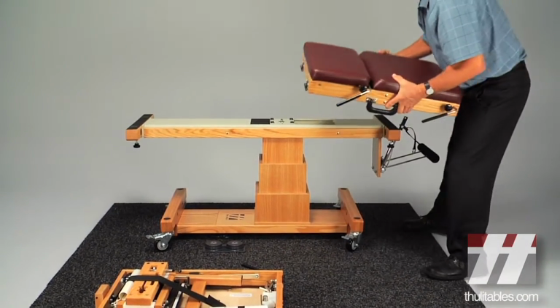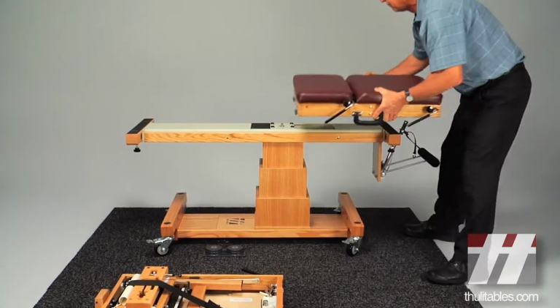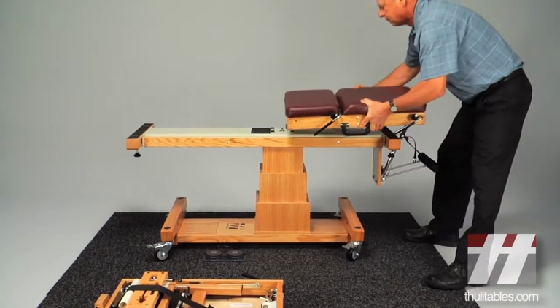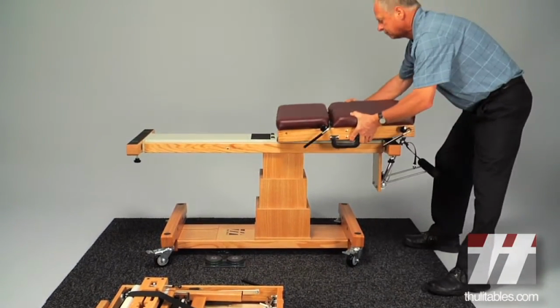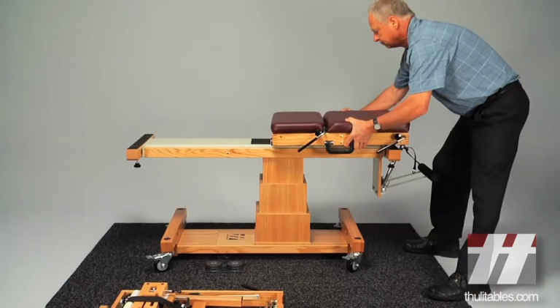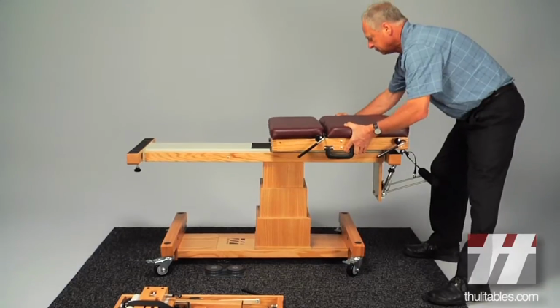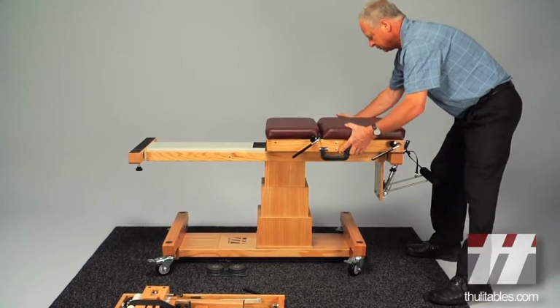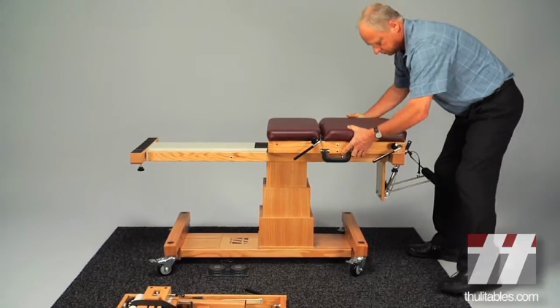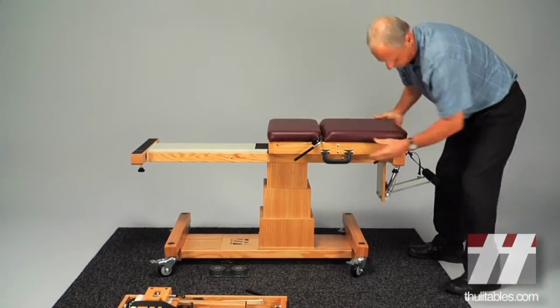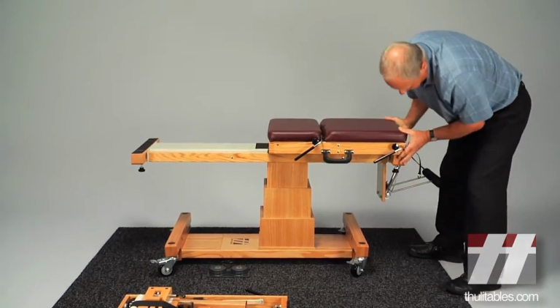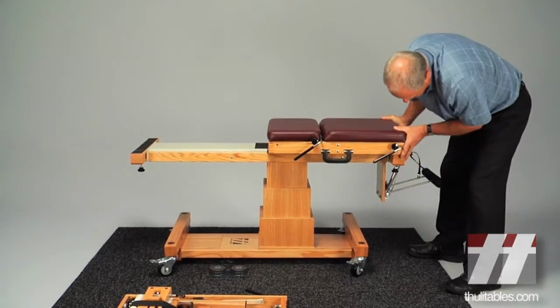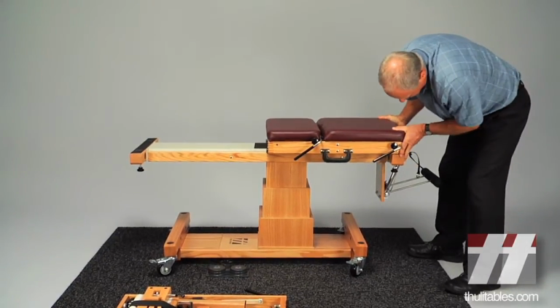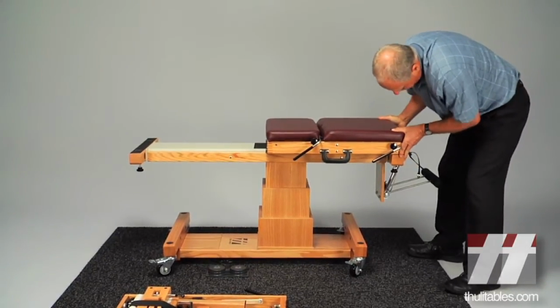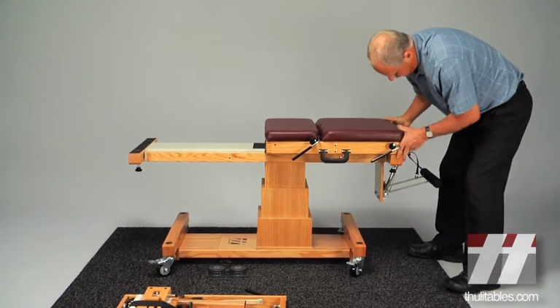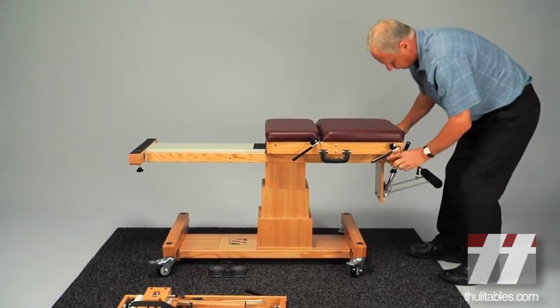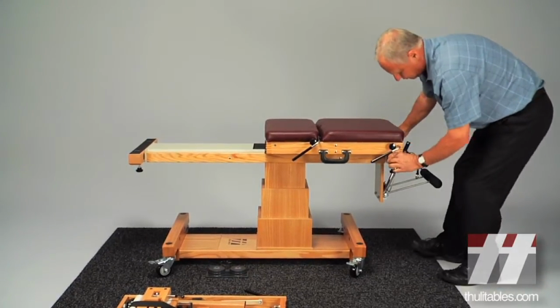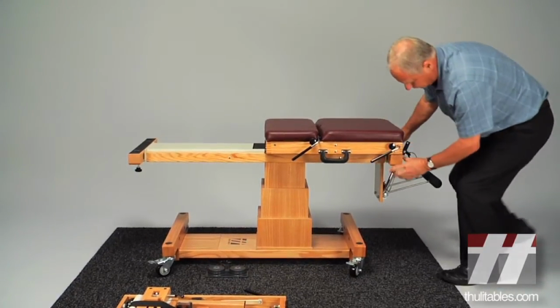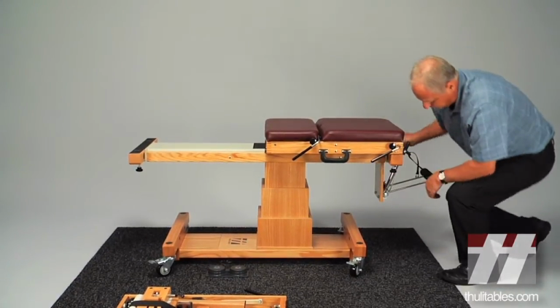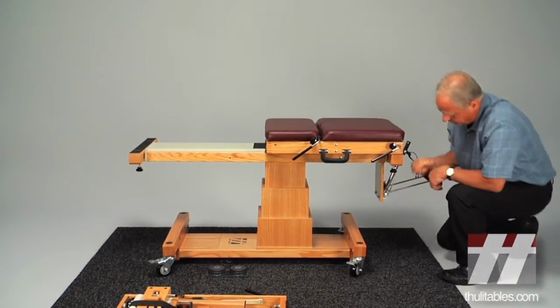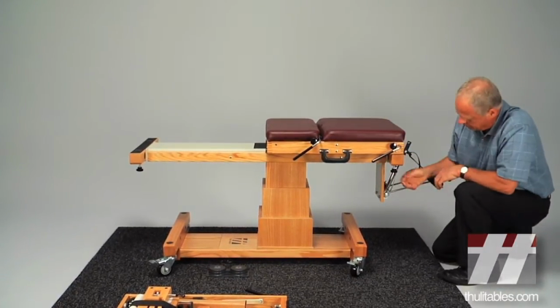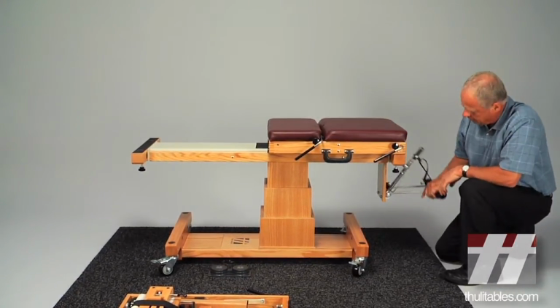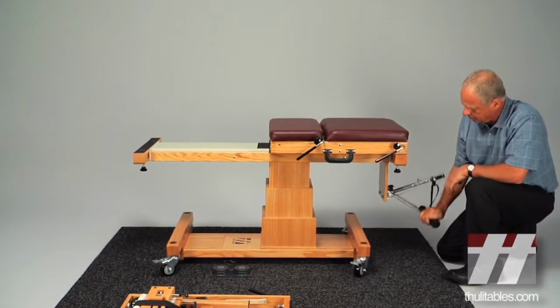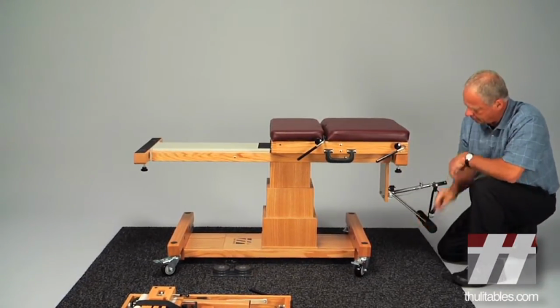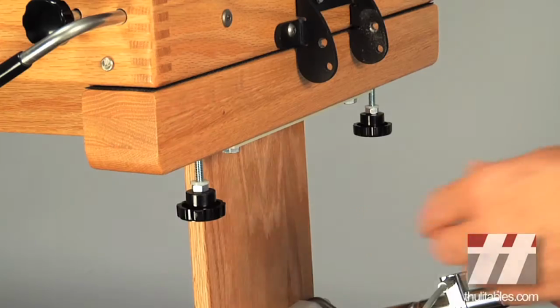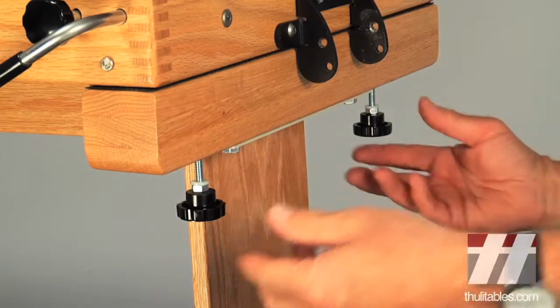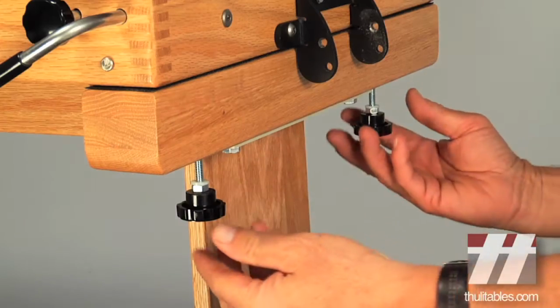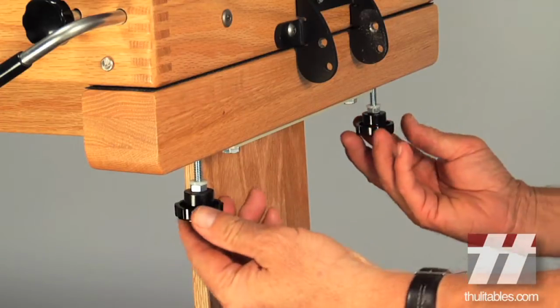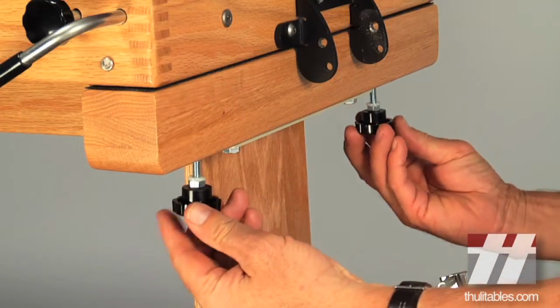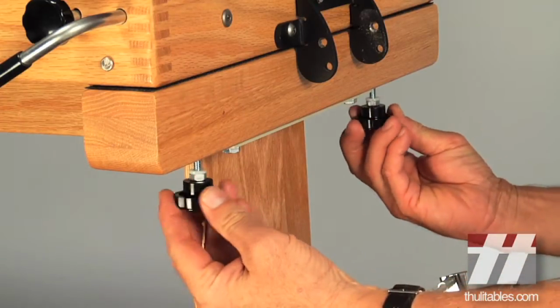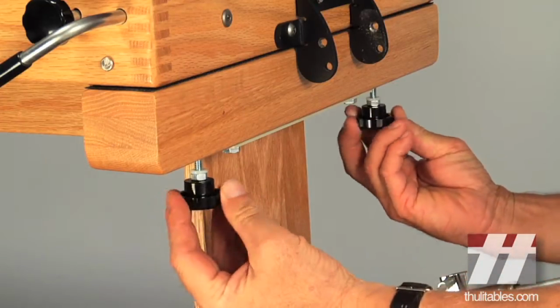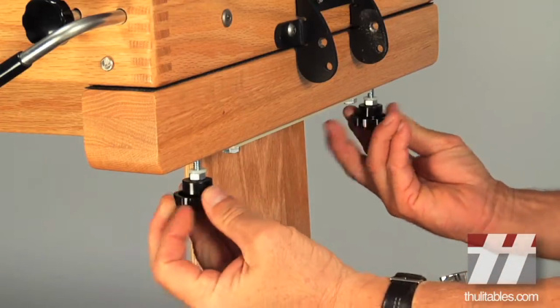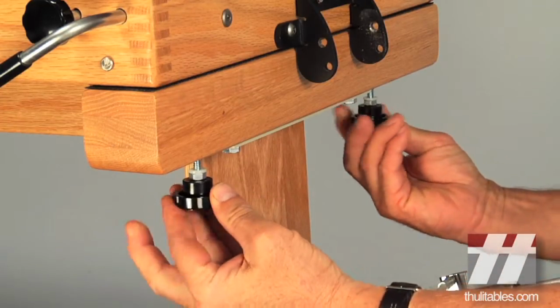Place the front half of the Tour portable table onto the conversion base and engage the knobs underneath into the threaded inserts located on the underside of the table.